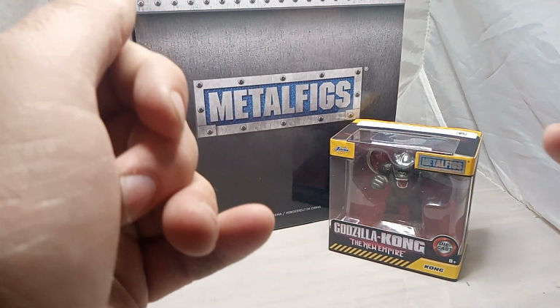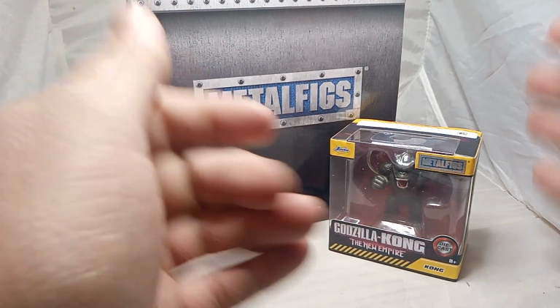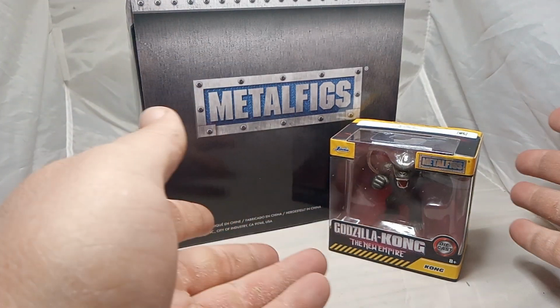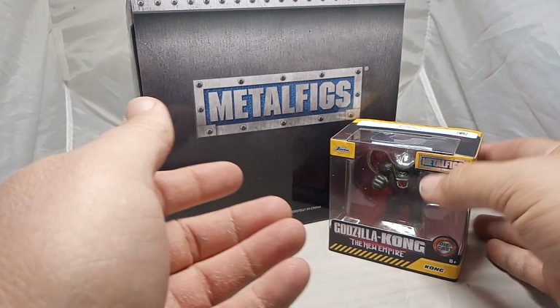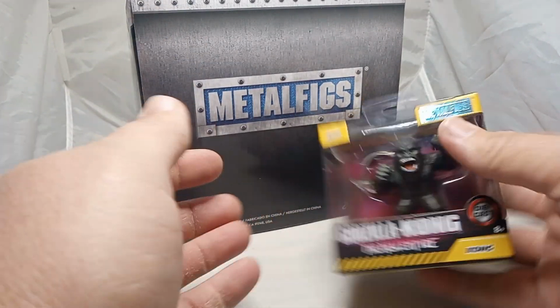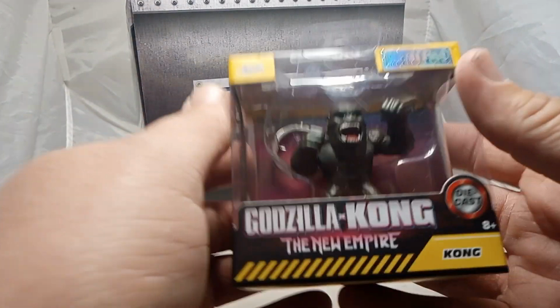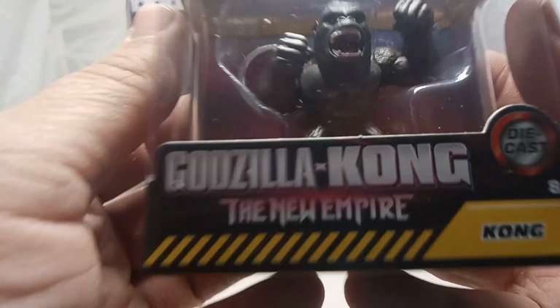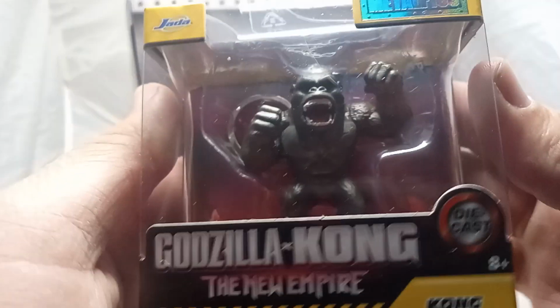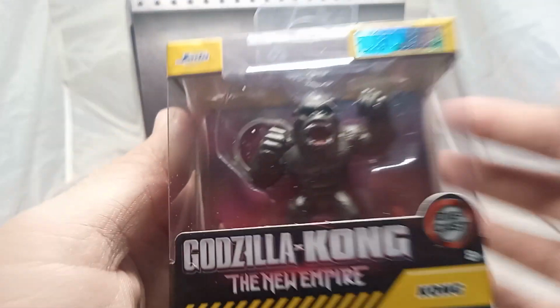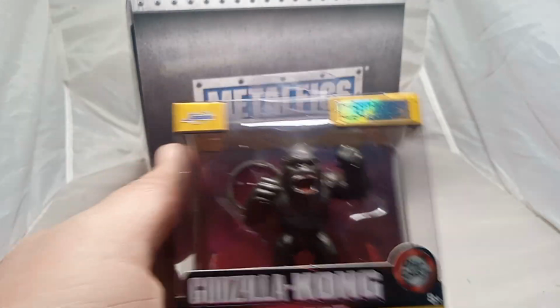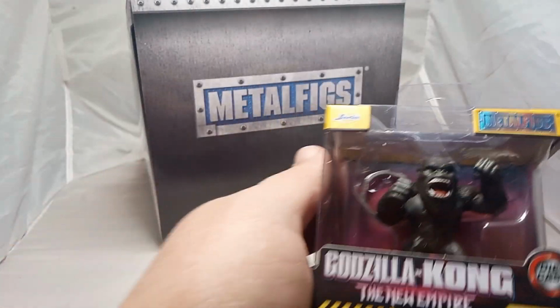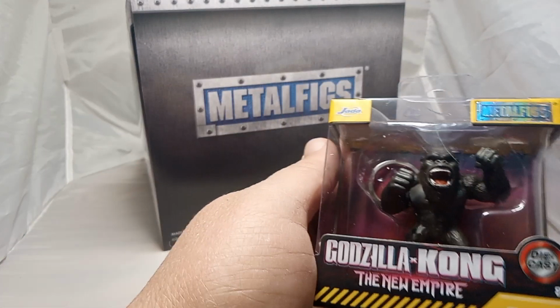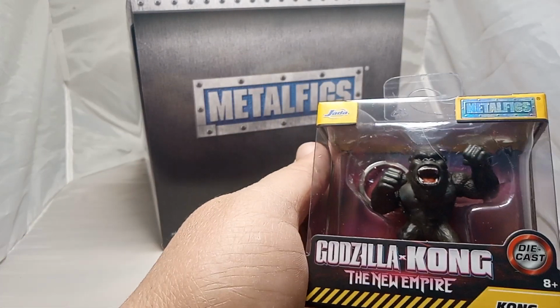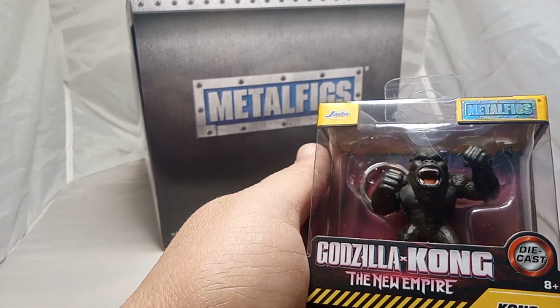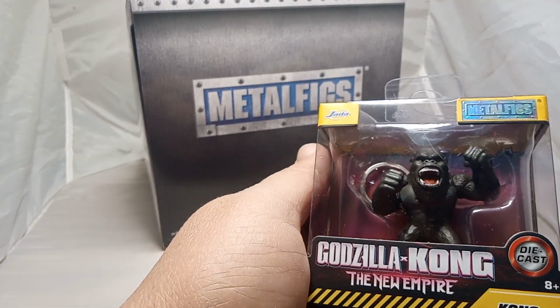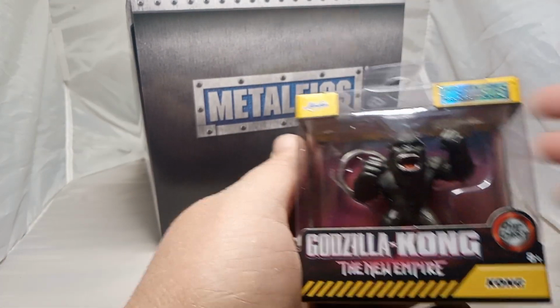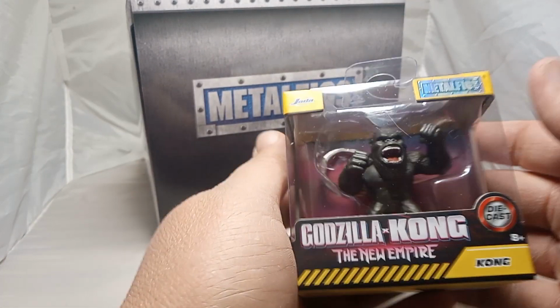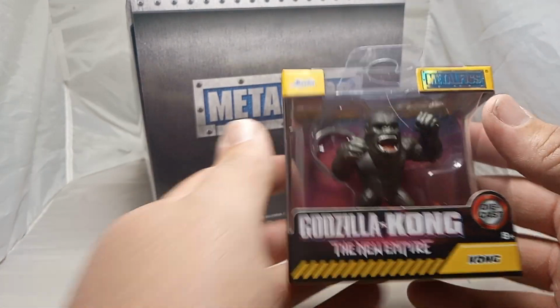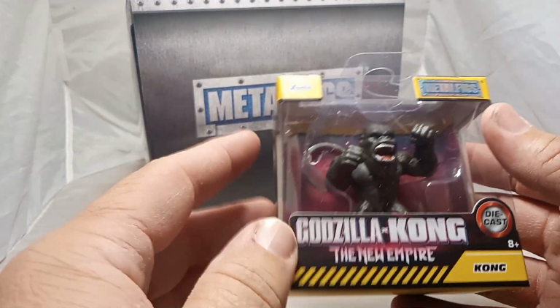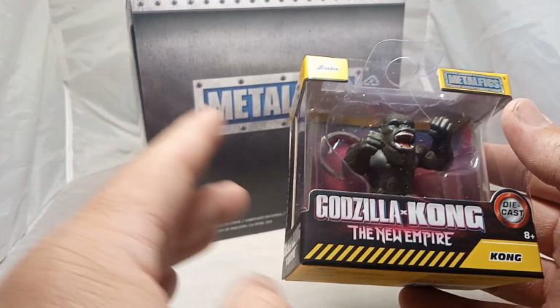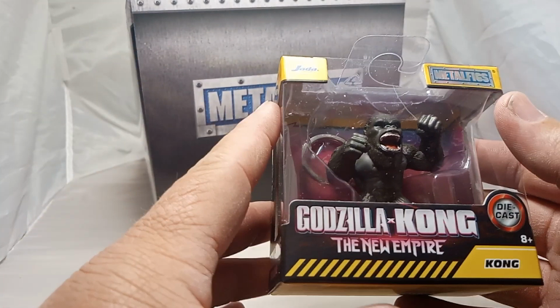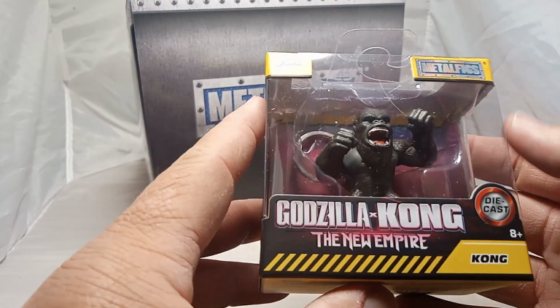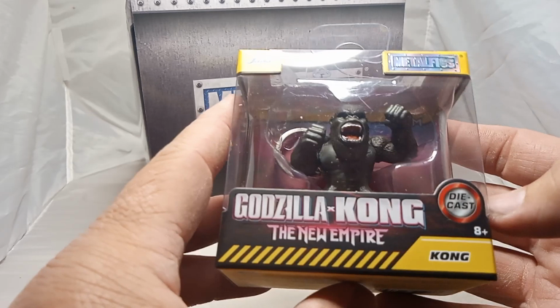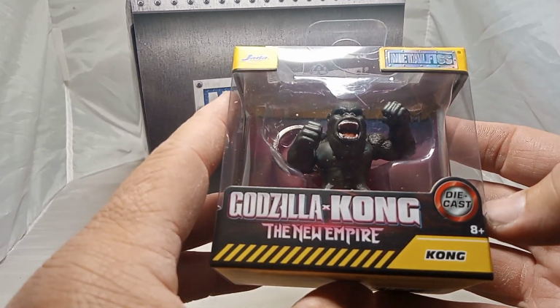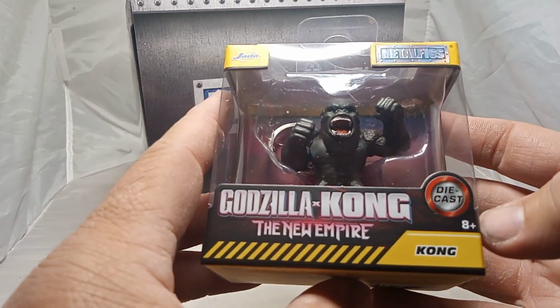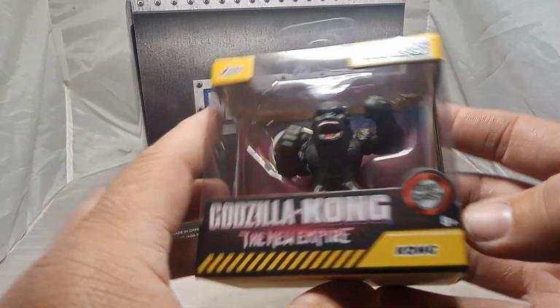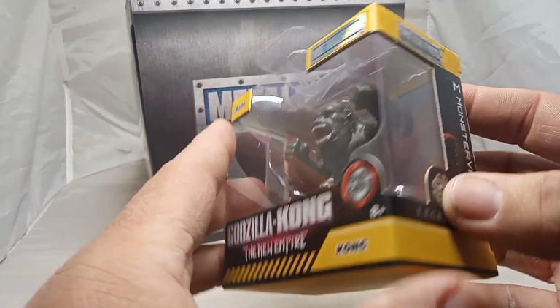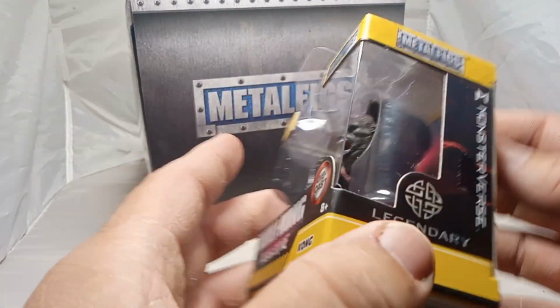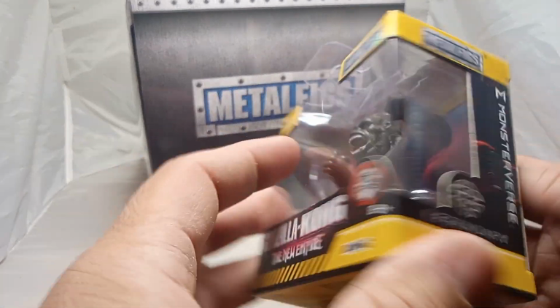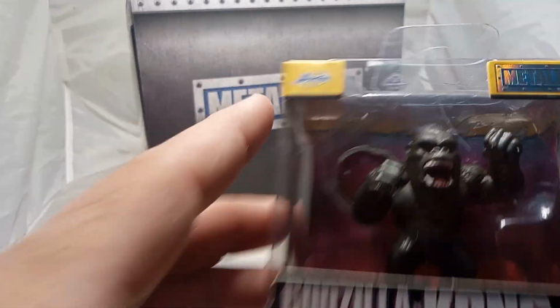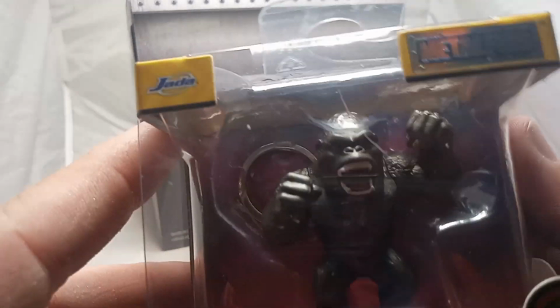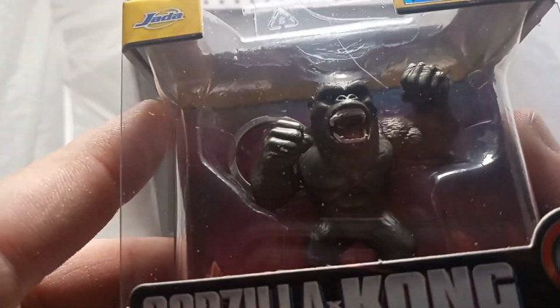We have Kong himself, as you guys can see. Check him out, guys — Metal Figs Kong. This is the fourth one of the series. This is a die cast, age 8+. Check him out, guys. Look at Kong.